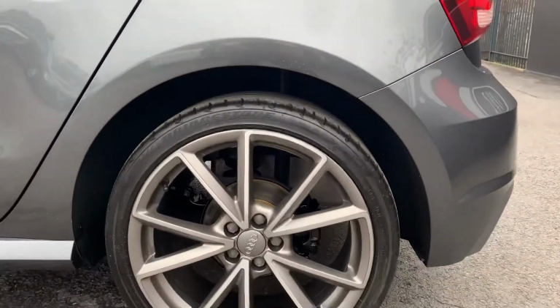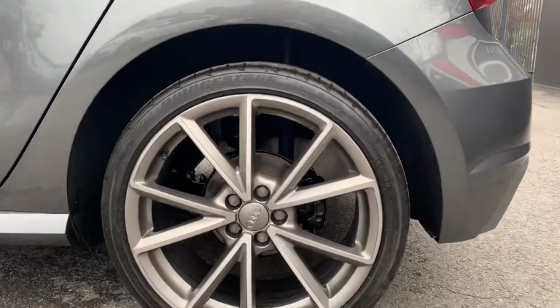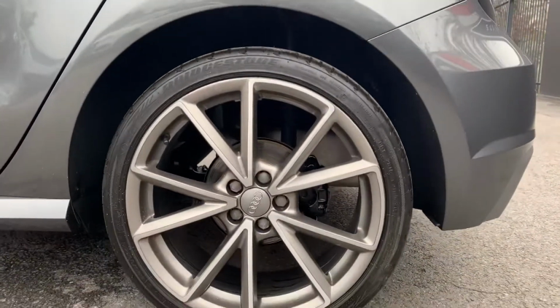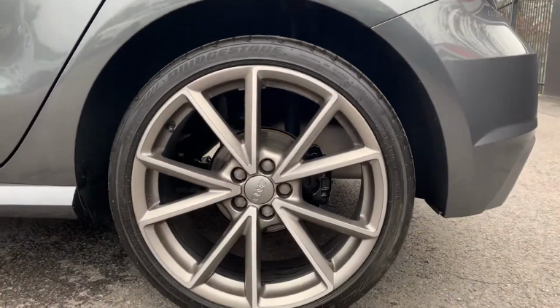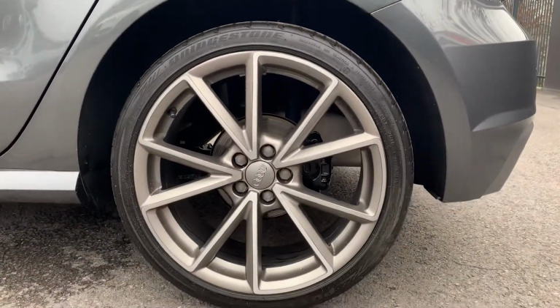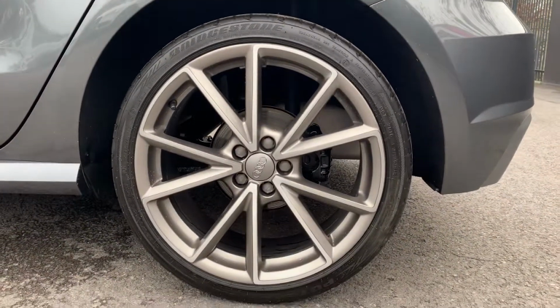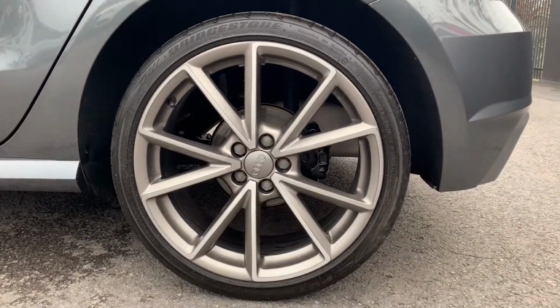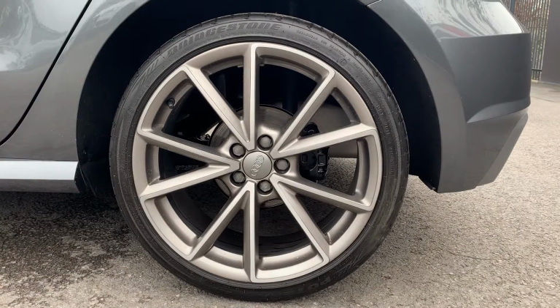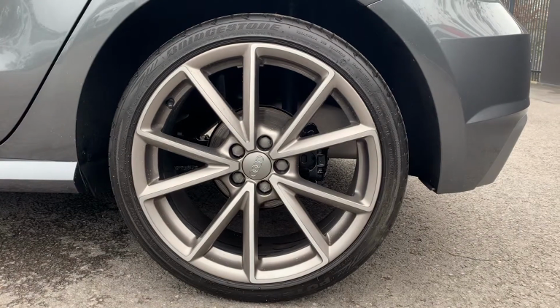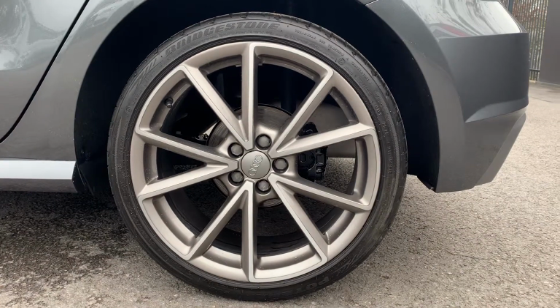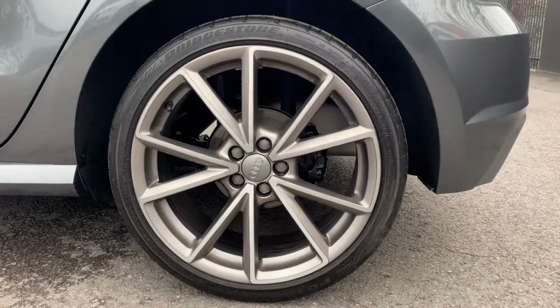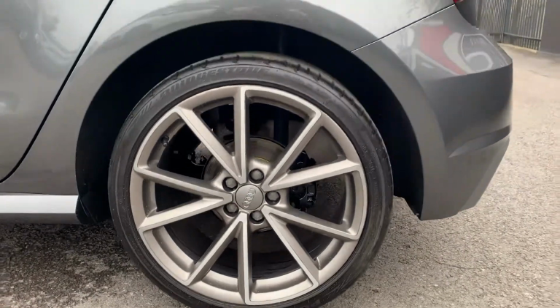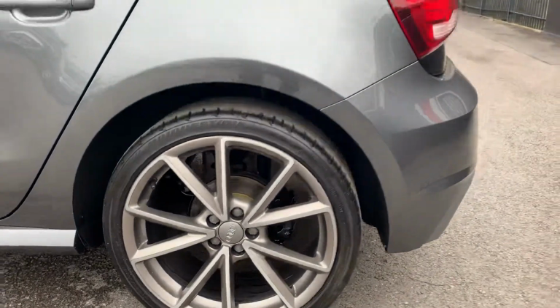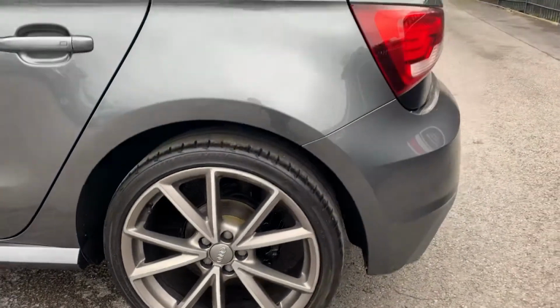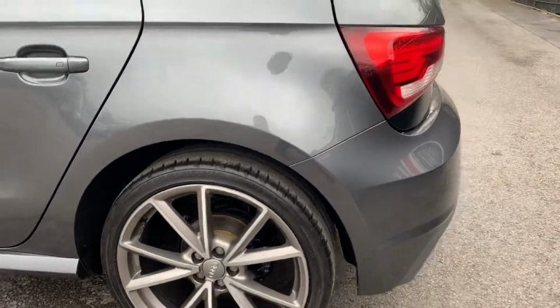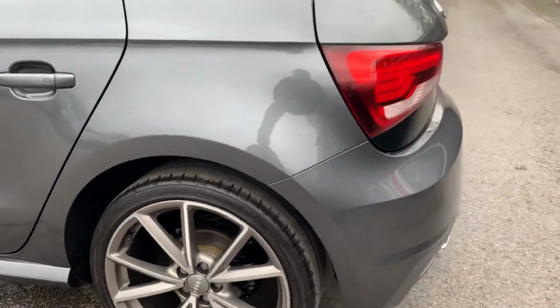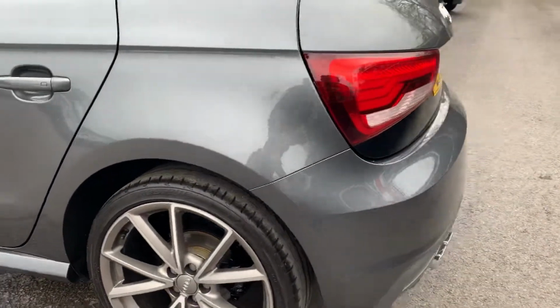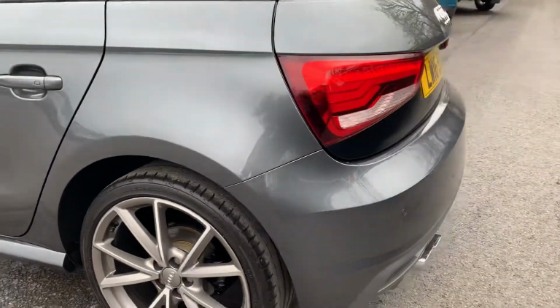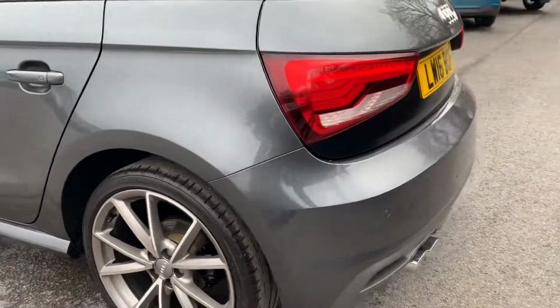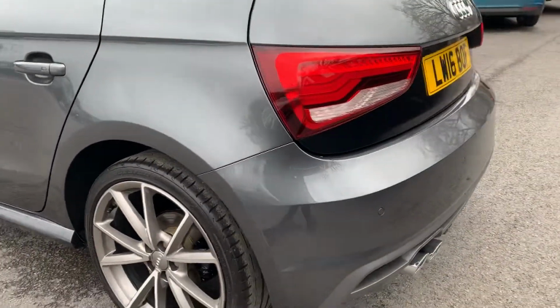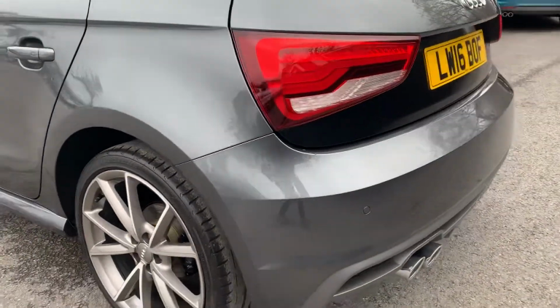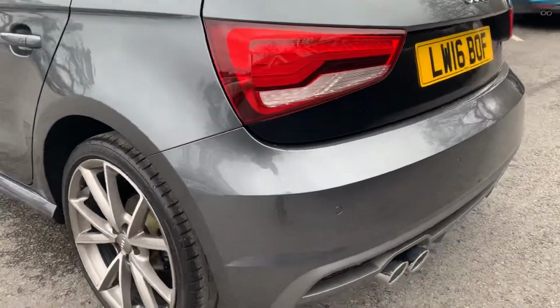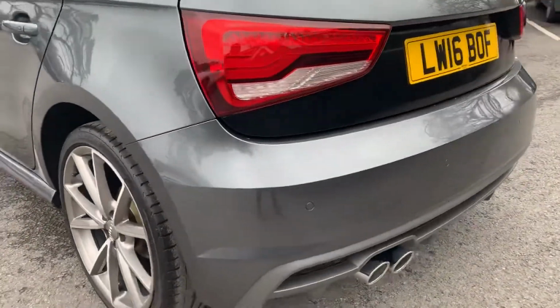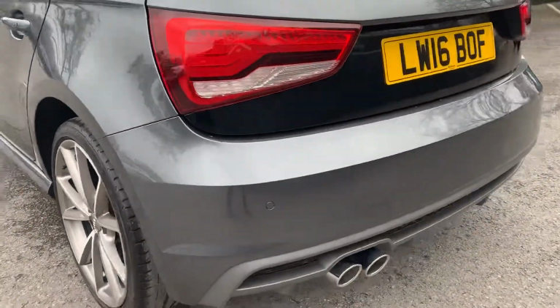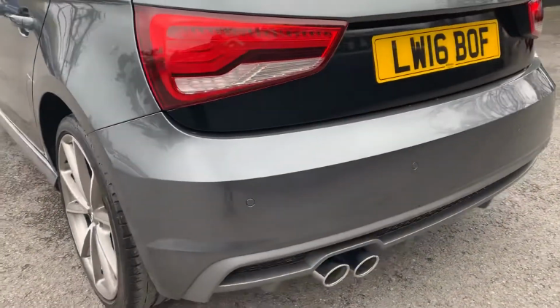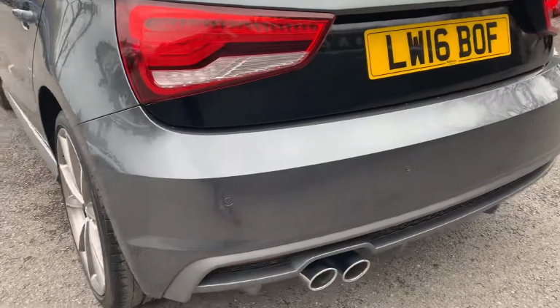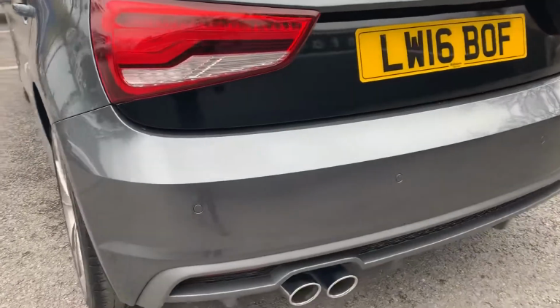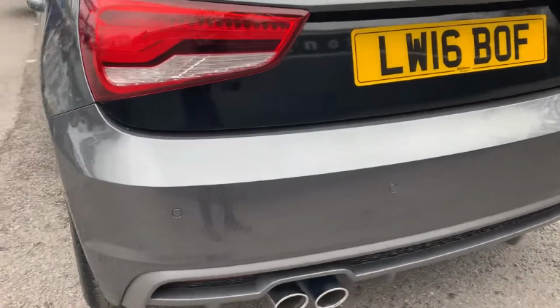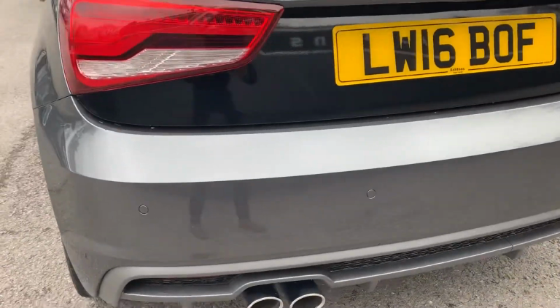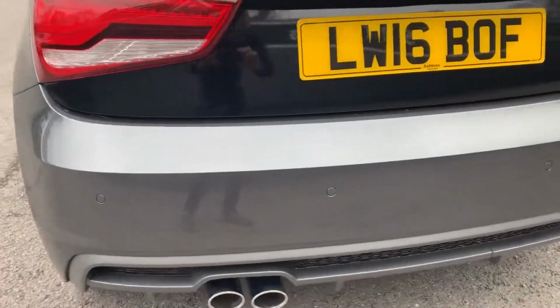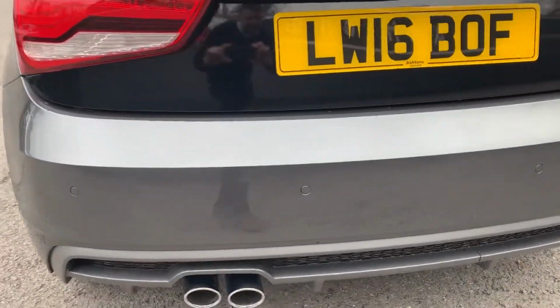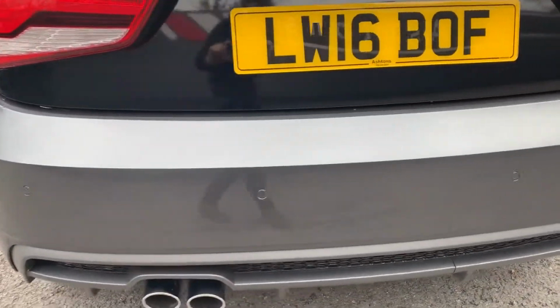Passenger rear wheel. Going round to the rear of the car — the rear bumper is all fine.